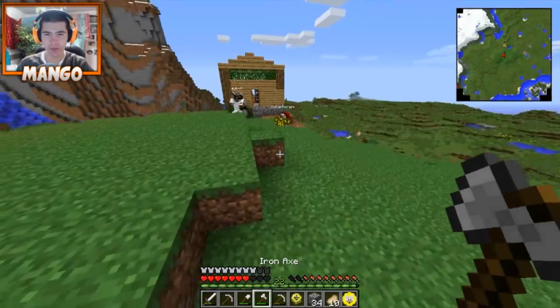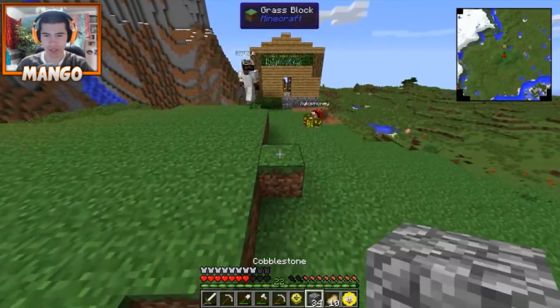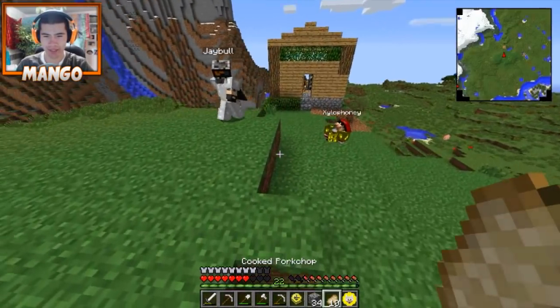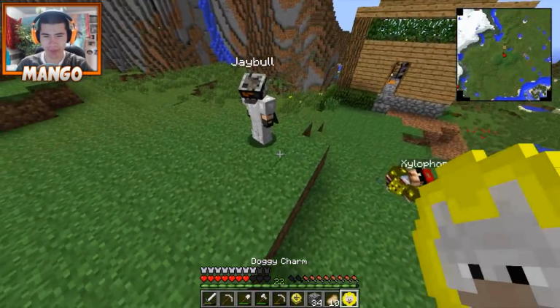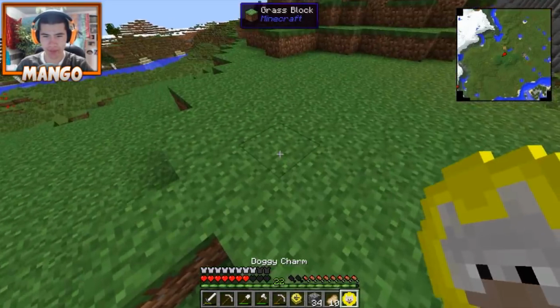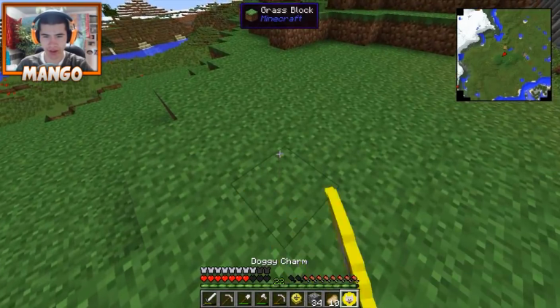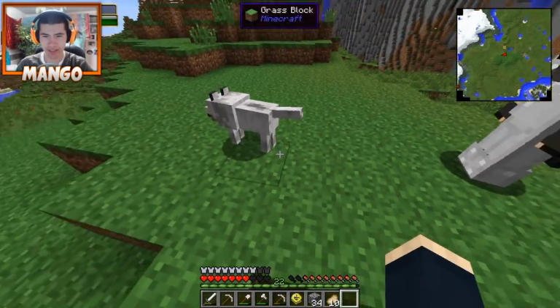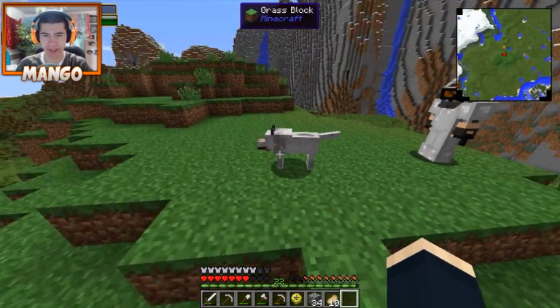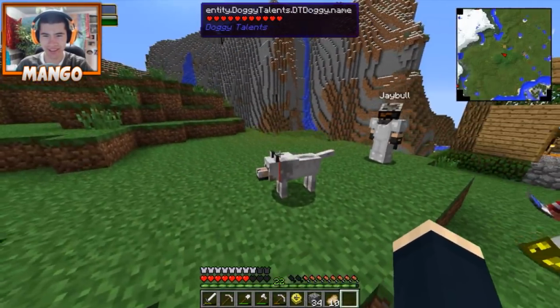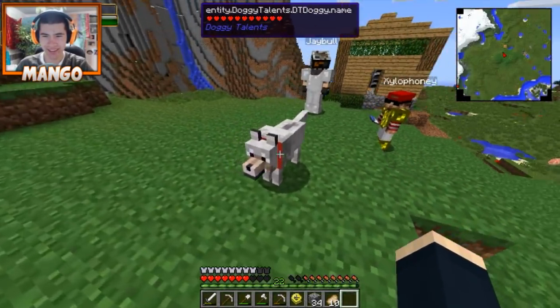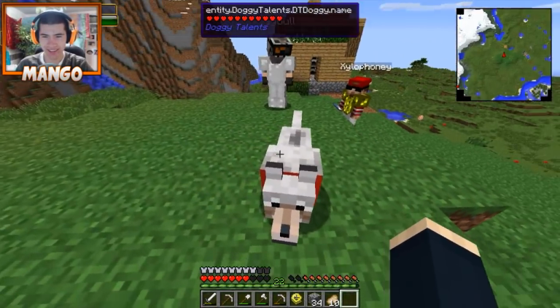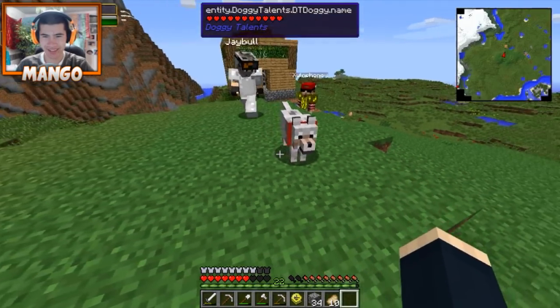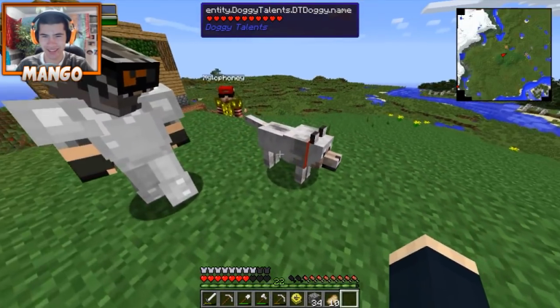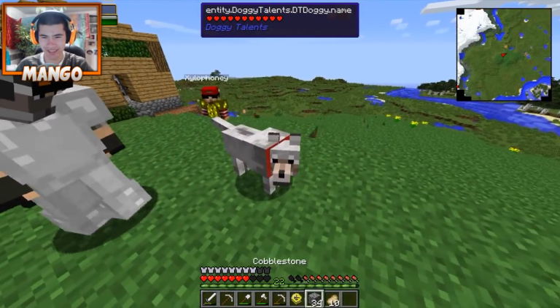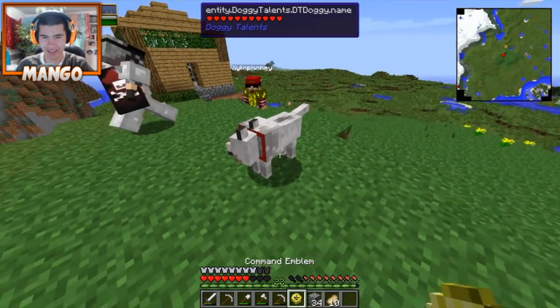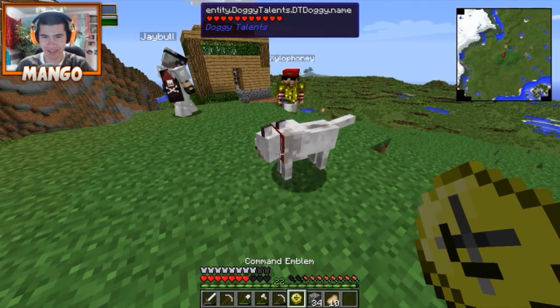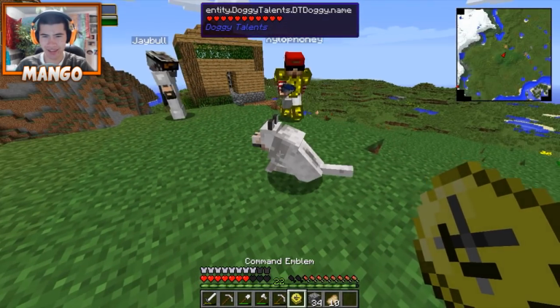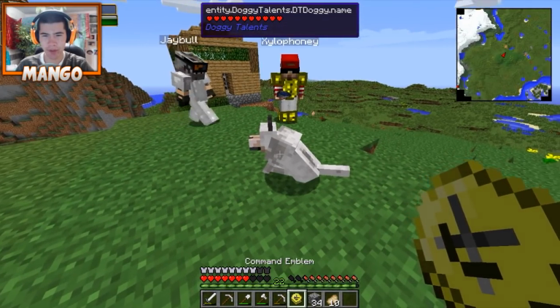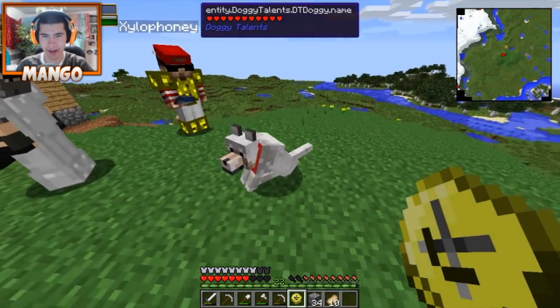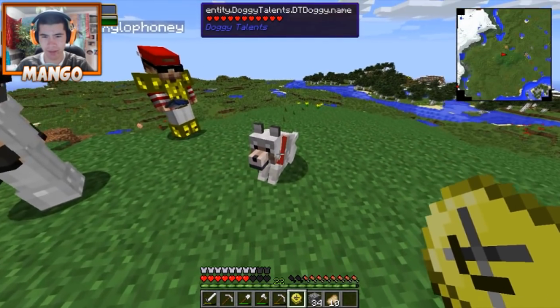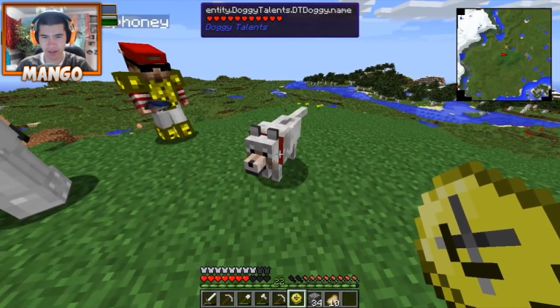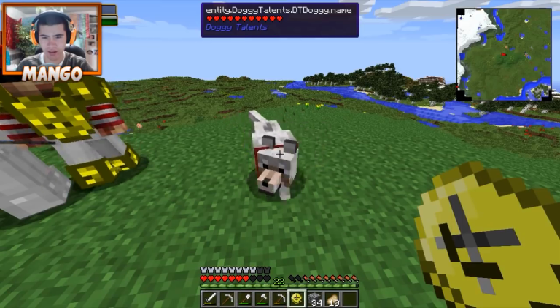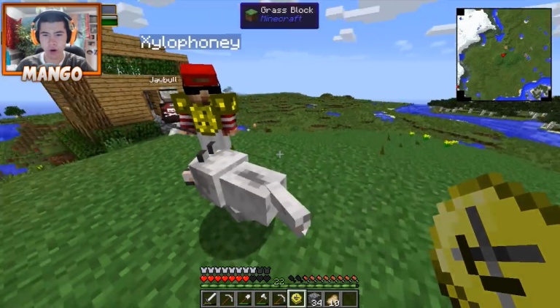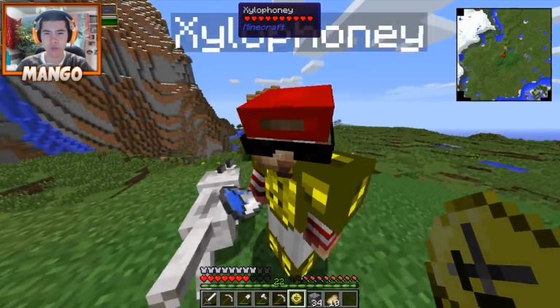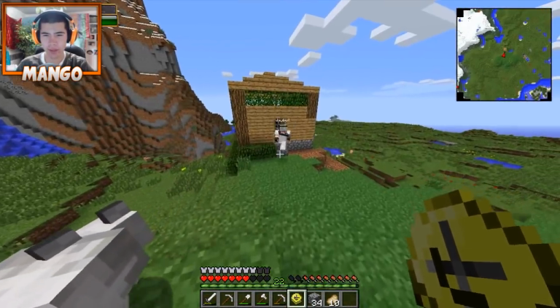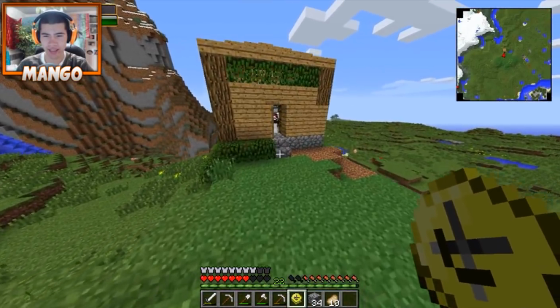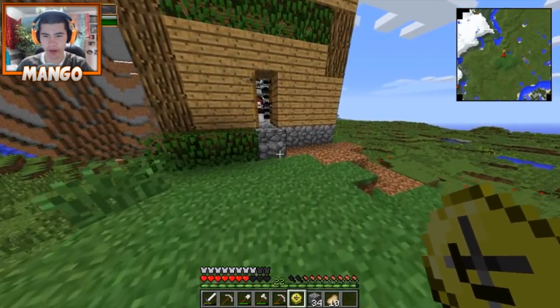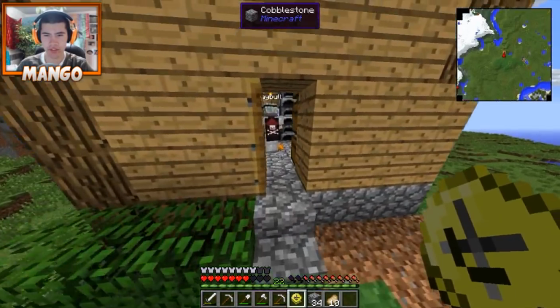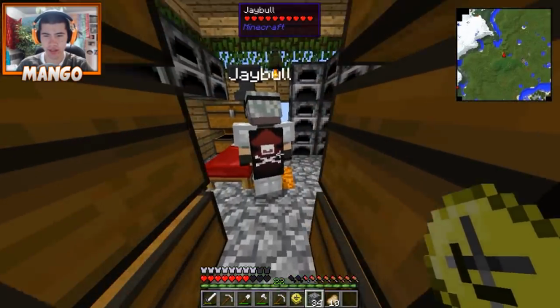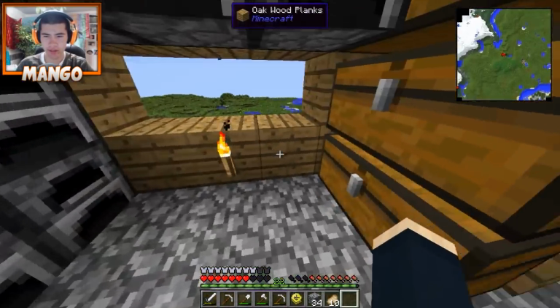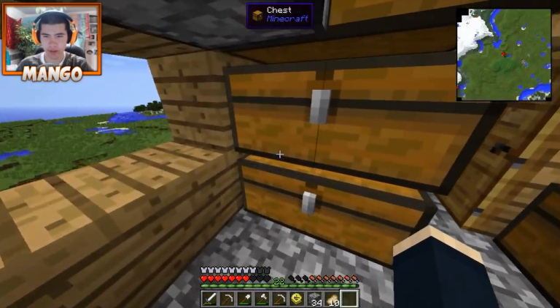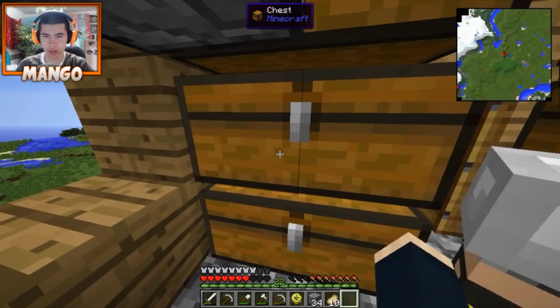You know what the first thing we have to do in this episode is? We have to put our dogs on the ground. I'm afraid I'm going to lose them if I put them down now, though. And then we put the command emblem on them, right? No, you've got to right-click them with a stick. That's what you can do - thanks for telling me.